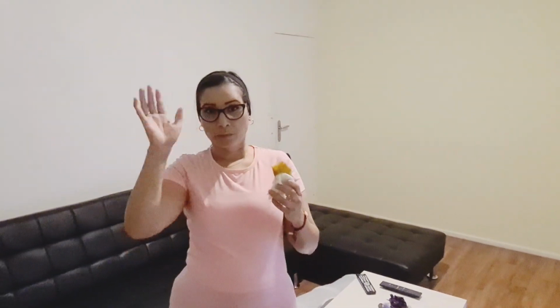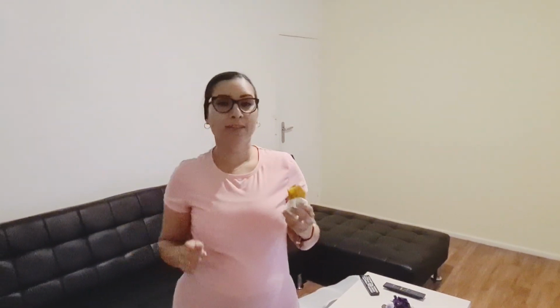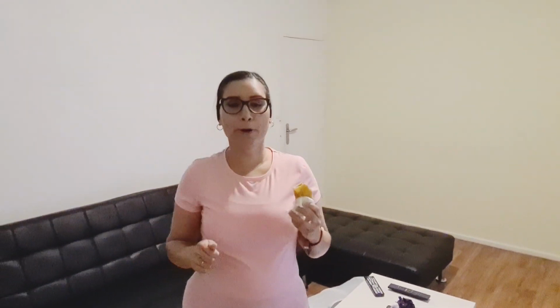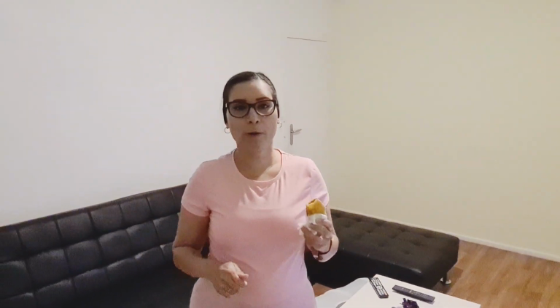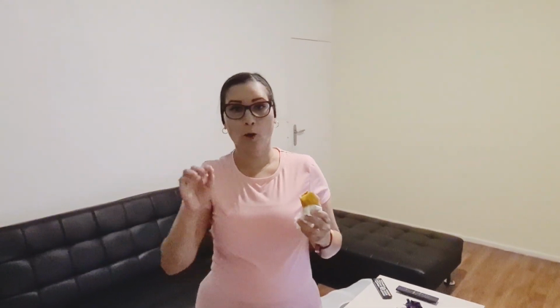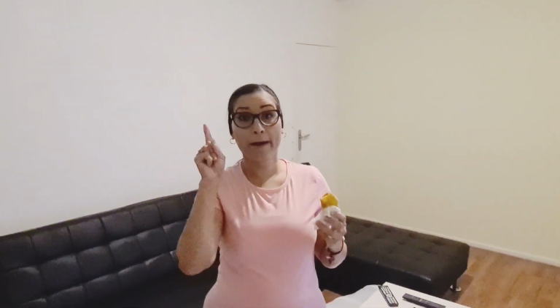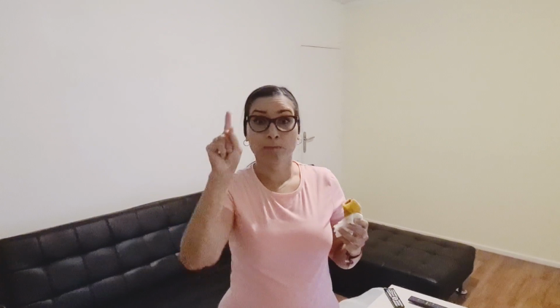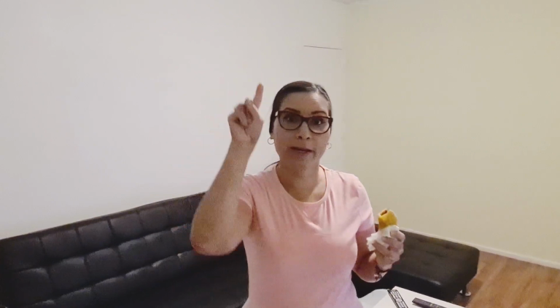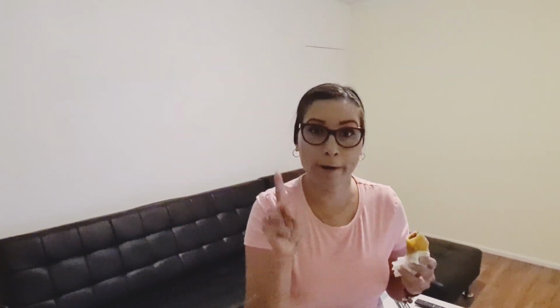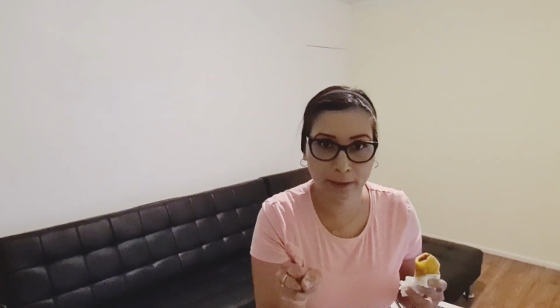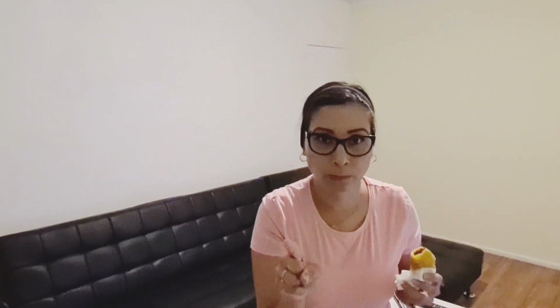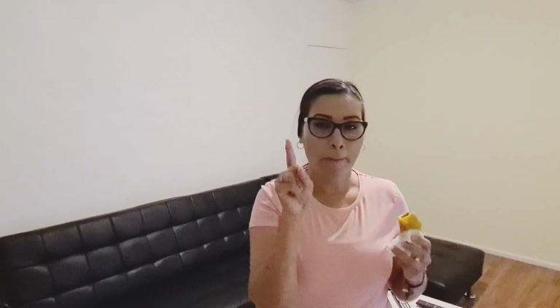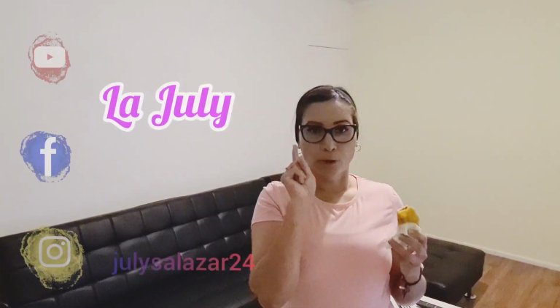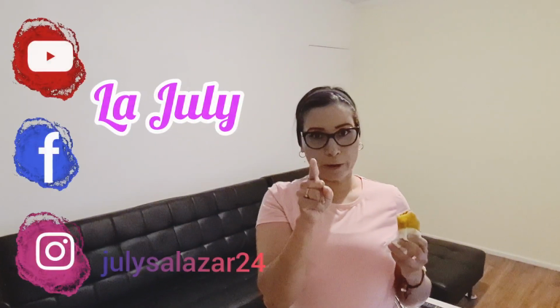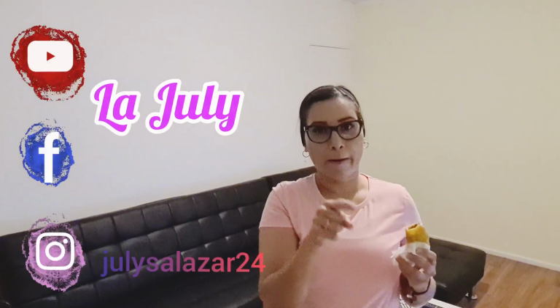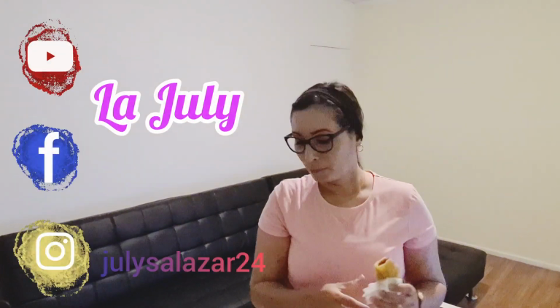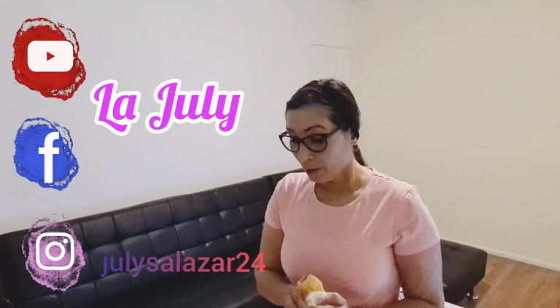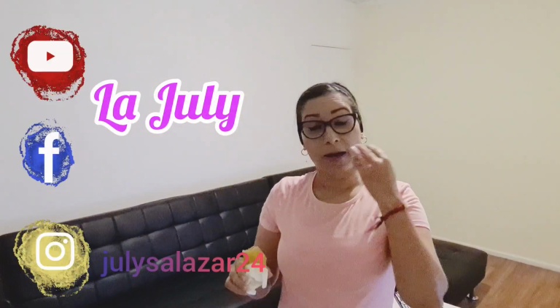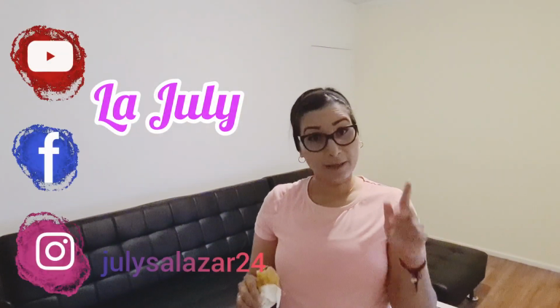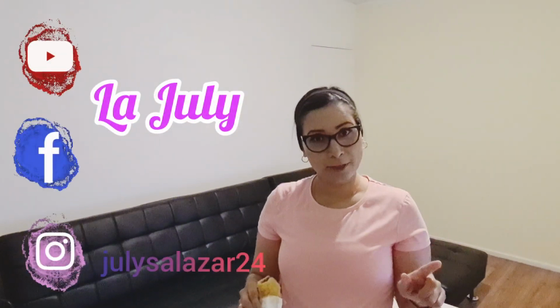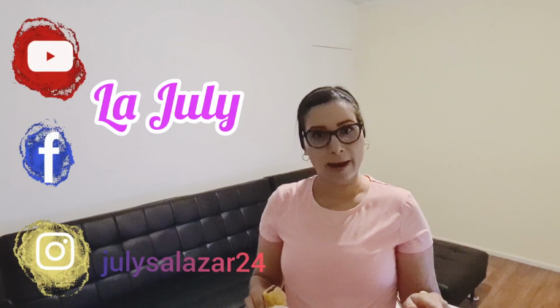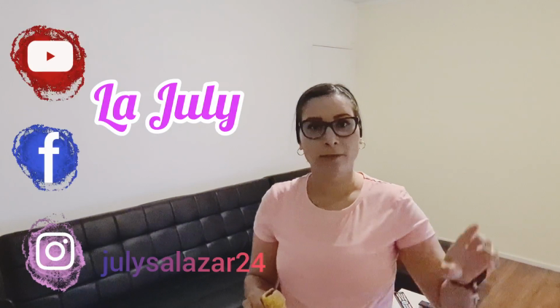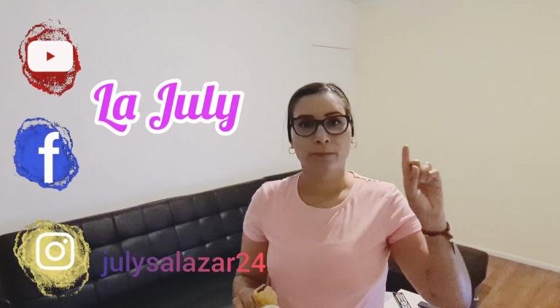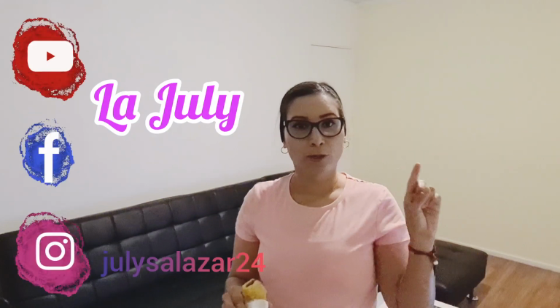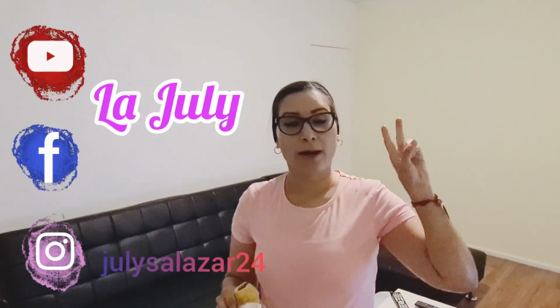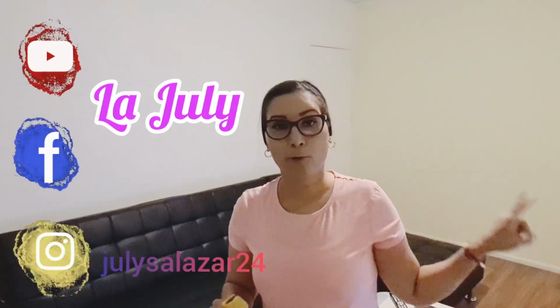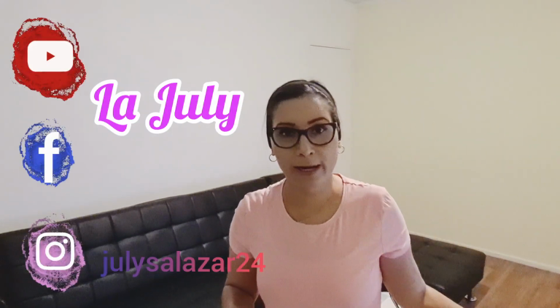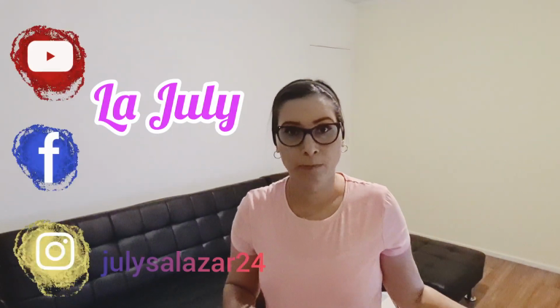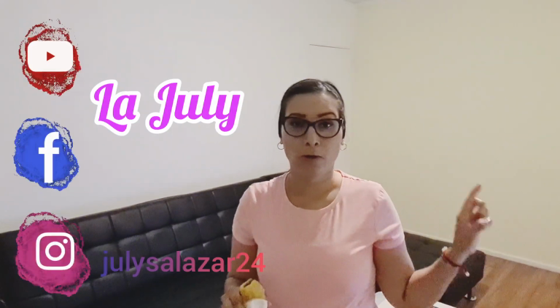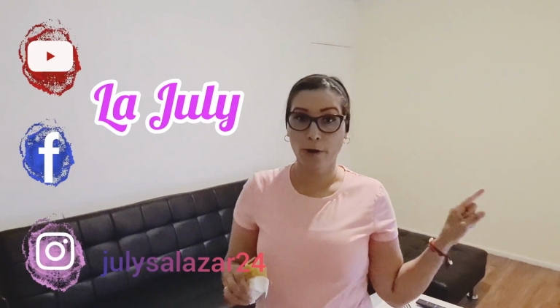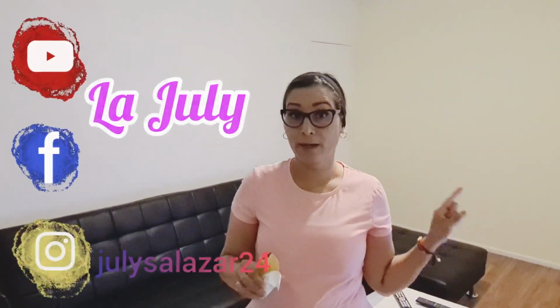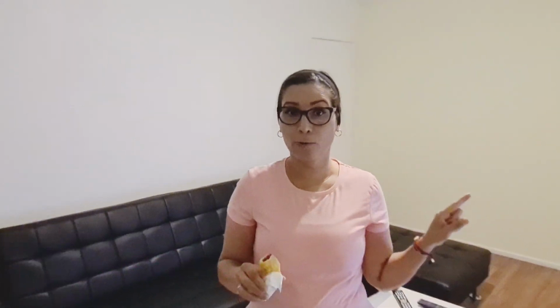Hasta un próximo video. Y no olviden suscribirse a mis redes sociales, que son la CULI. No lo olviden, la CULI.